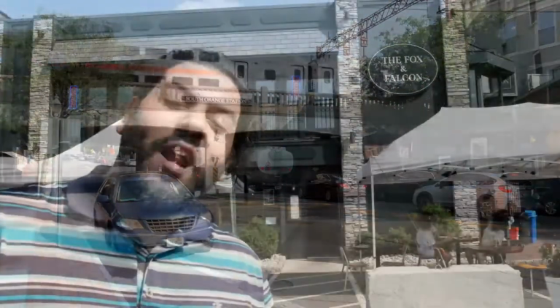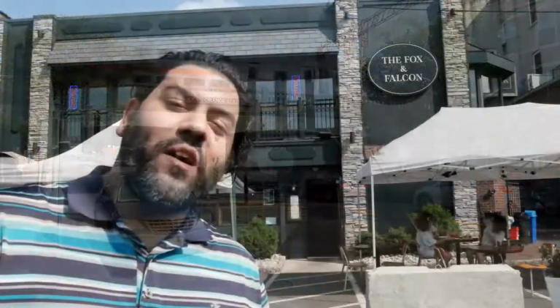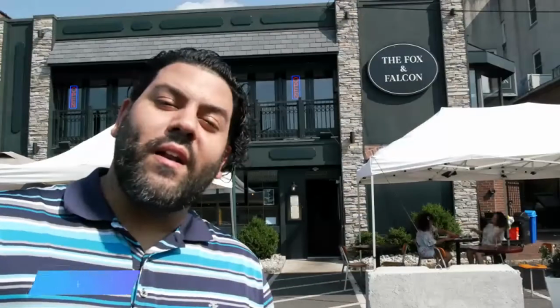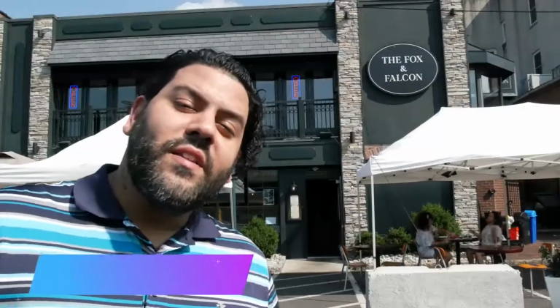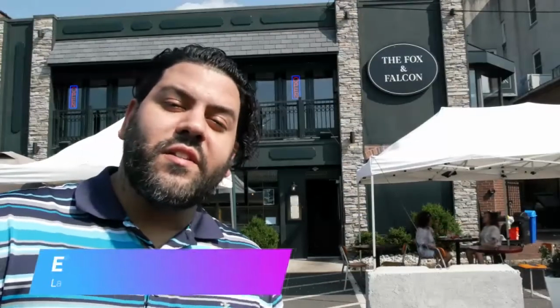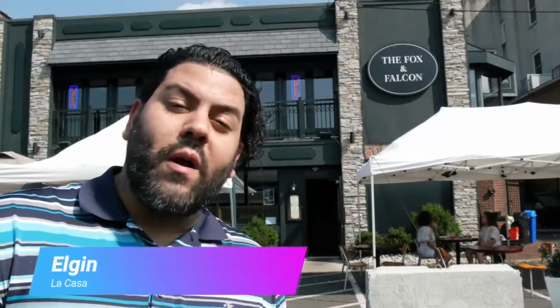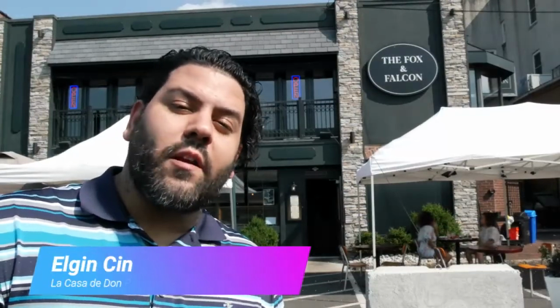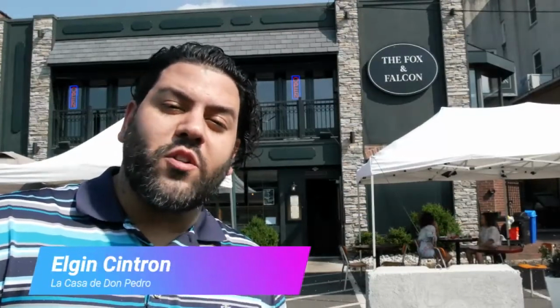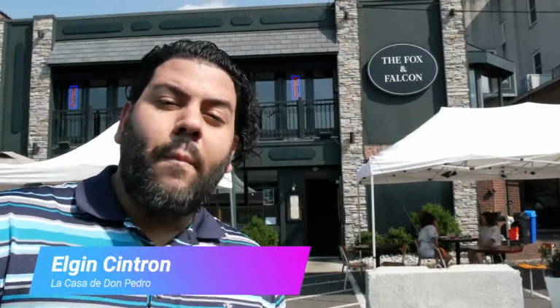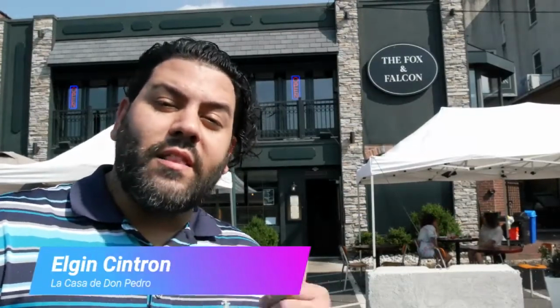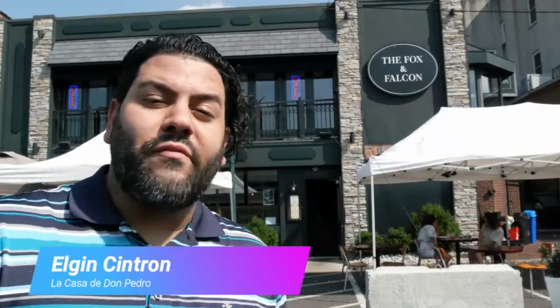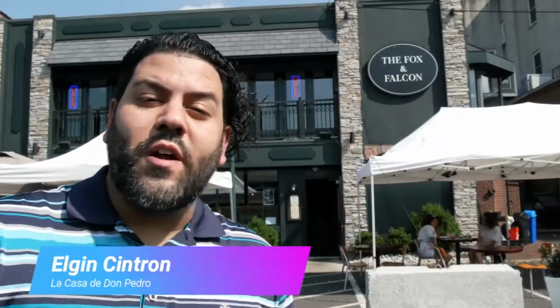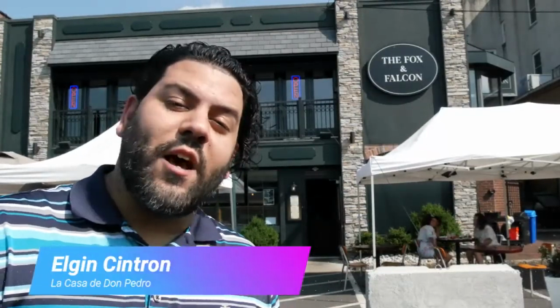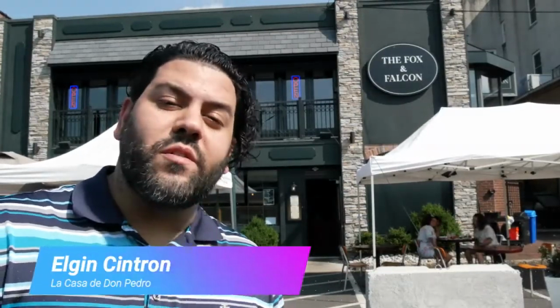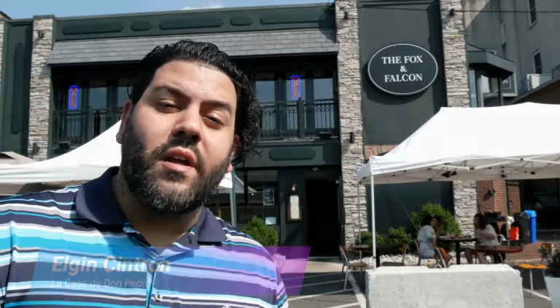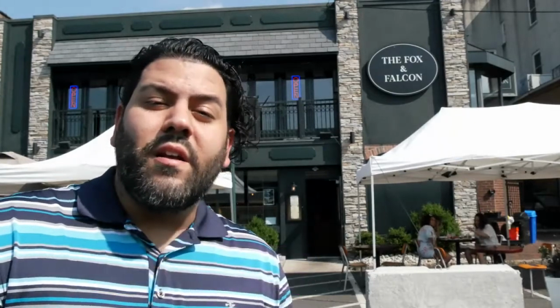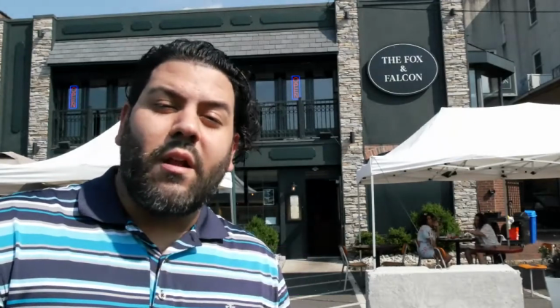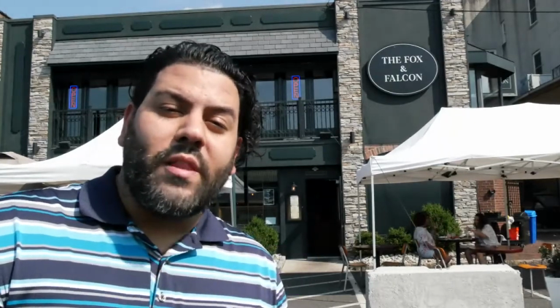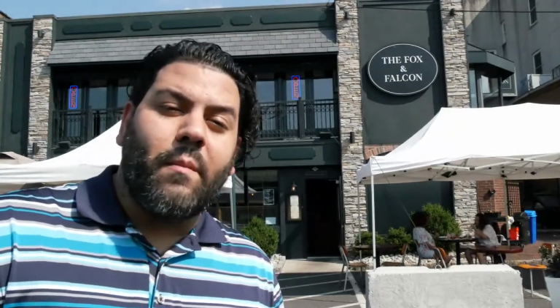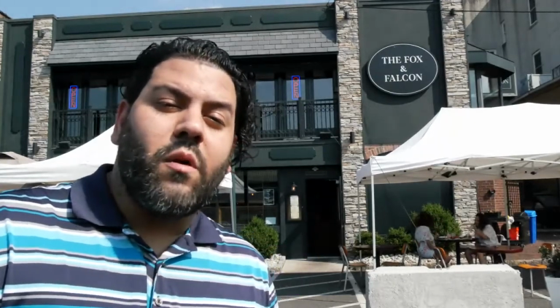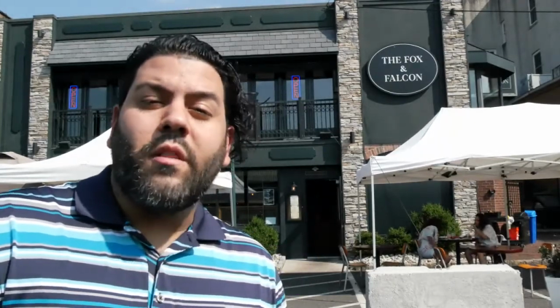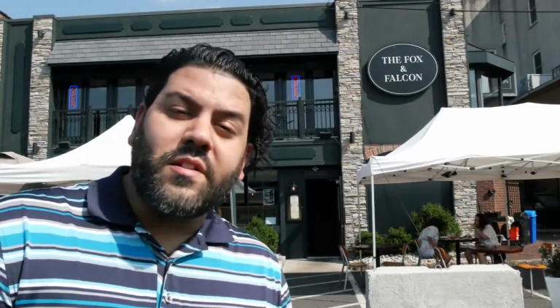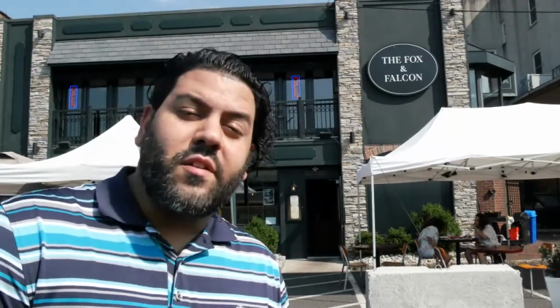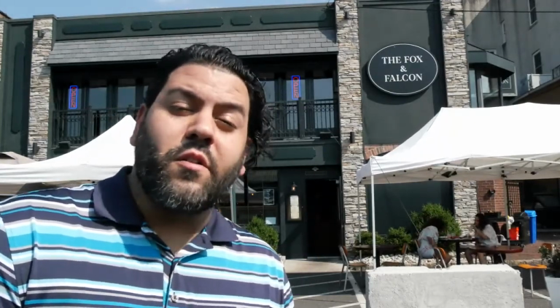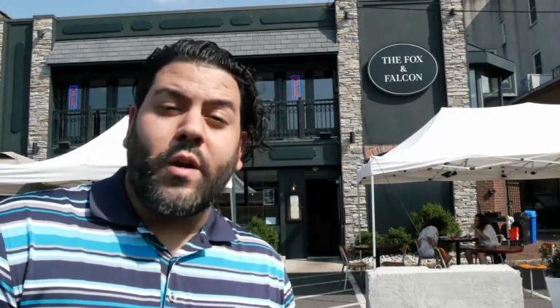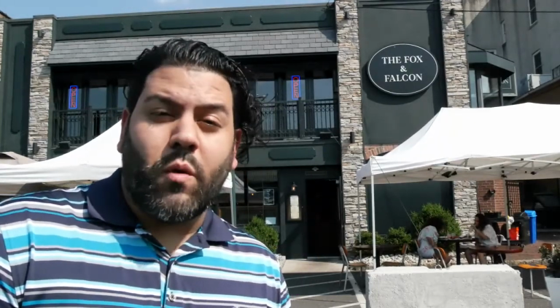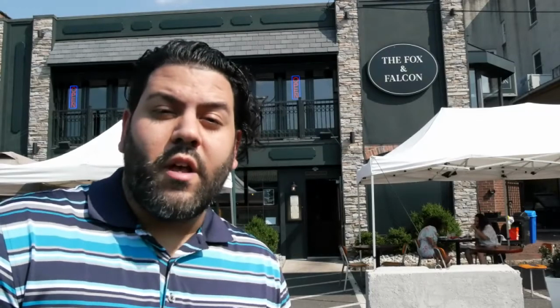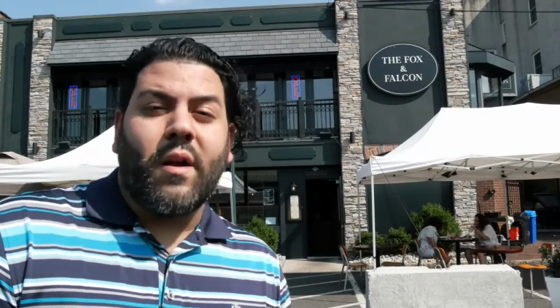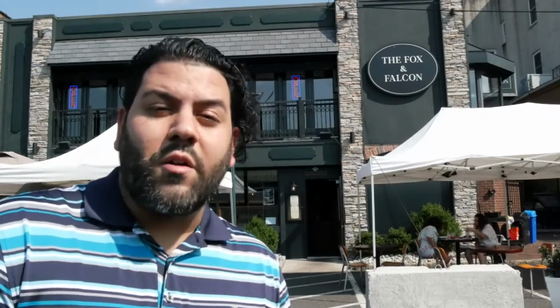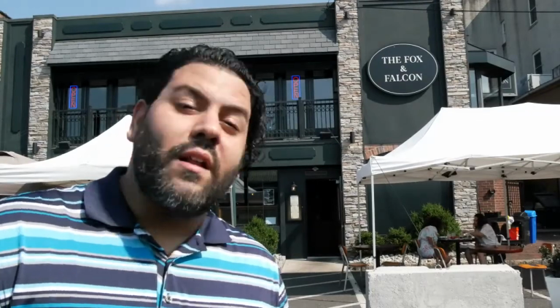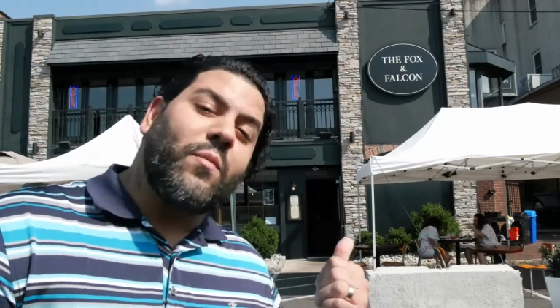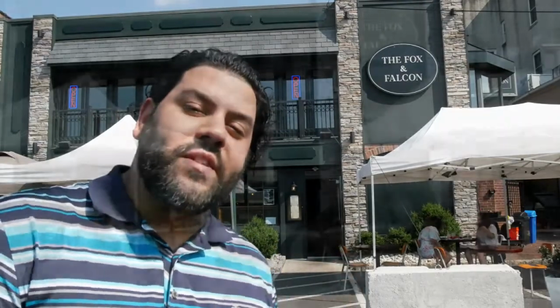Hello and welcome everybody. This is El Jensen Throne with La Casa de Don Pedro. I'm here today at the Fox and Falcon Restaurant in South Orange, New Jersey, here to take a better look at what they have on the menu. They're one of the sponsors of this year's Burgers and Brew Week 2020 event, so we want to take a closer look. Let's see what they have inside.